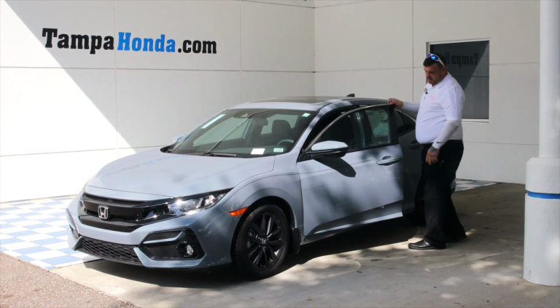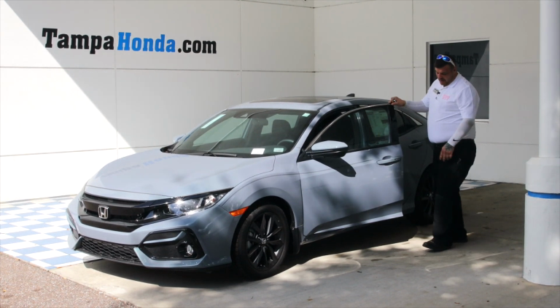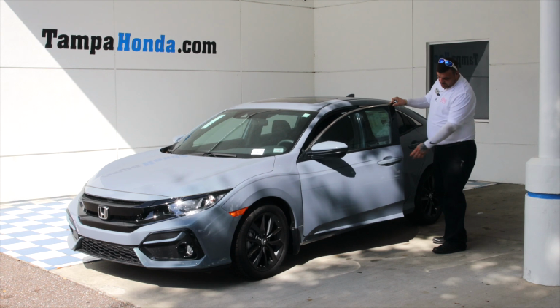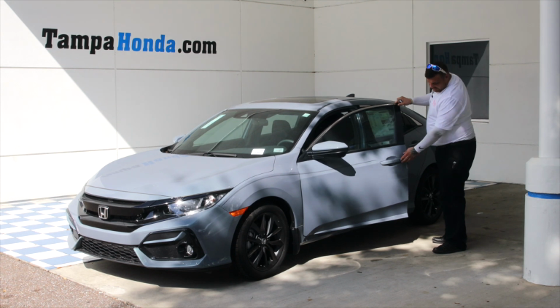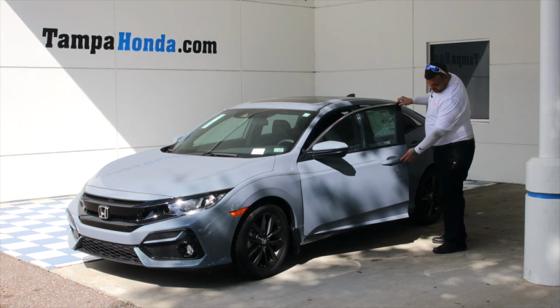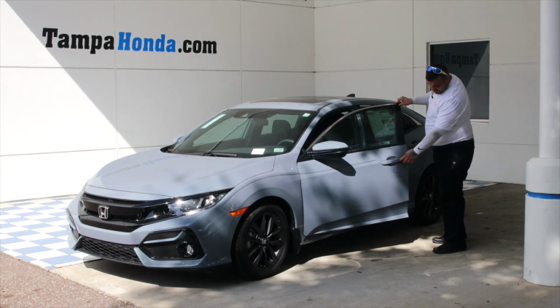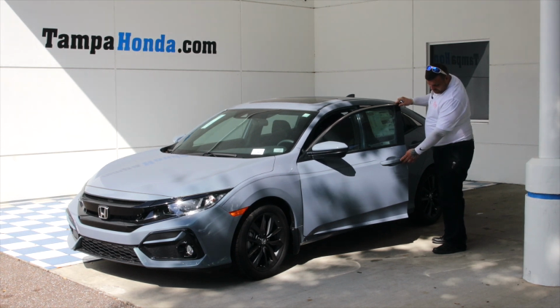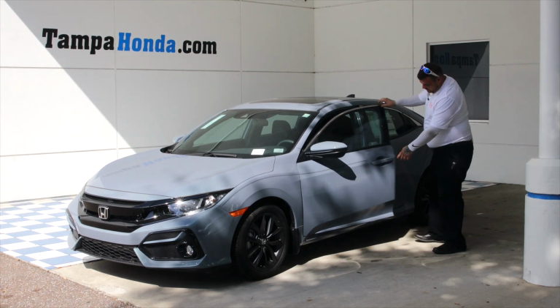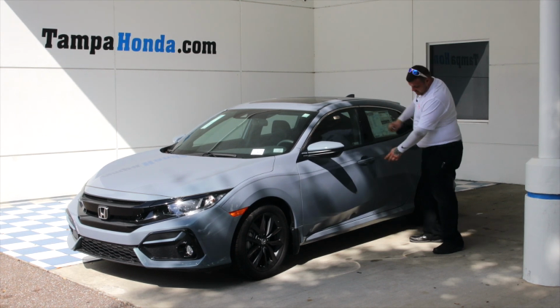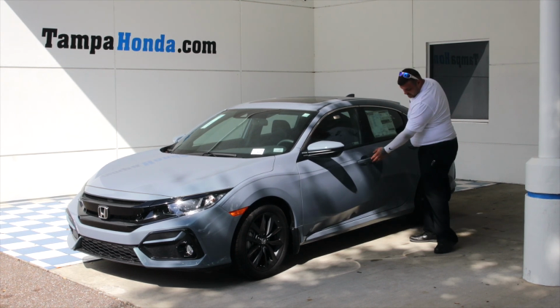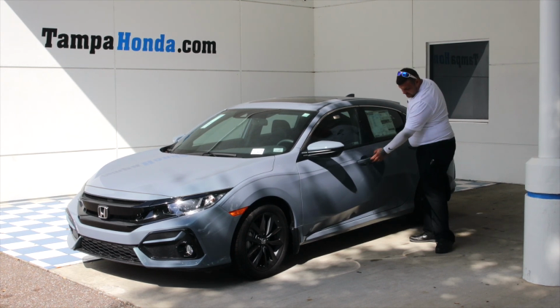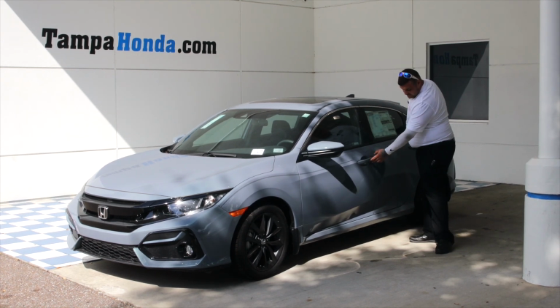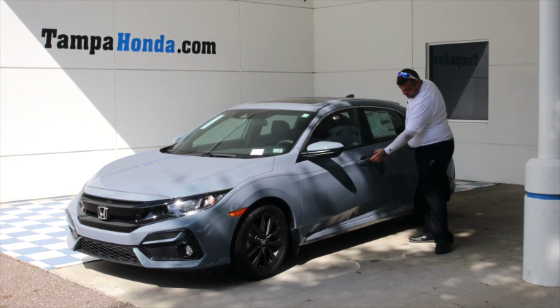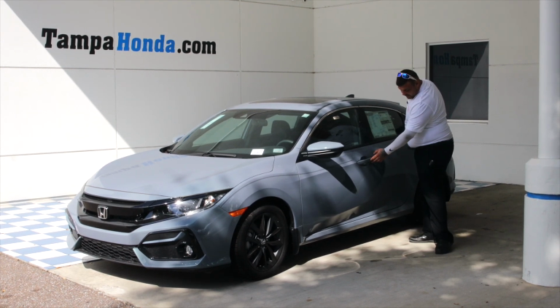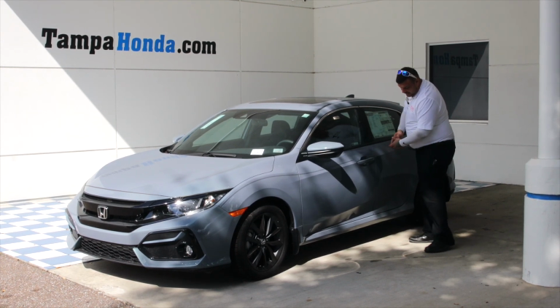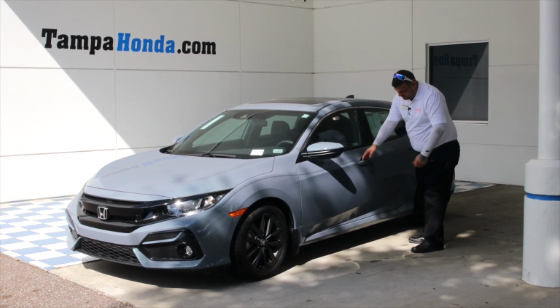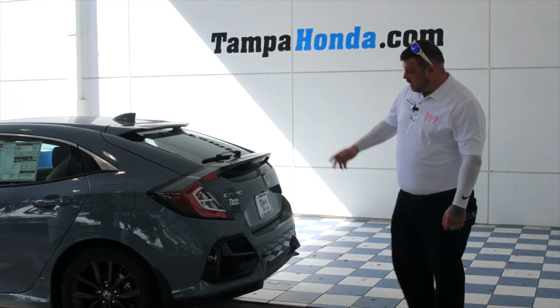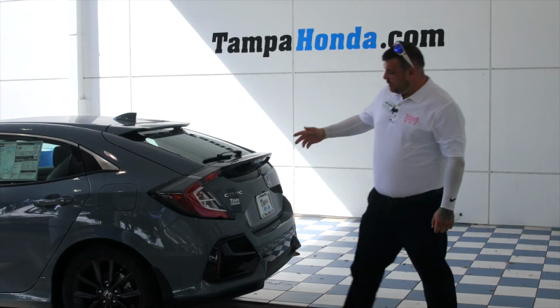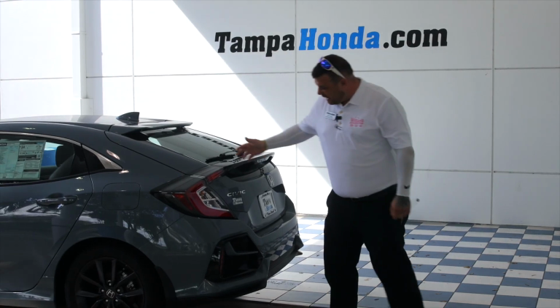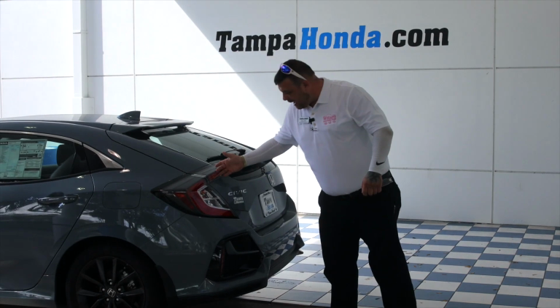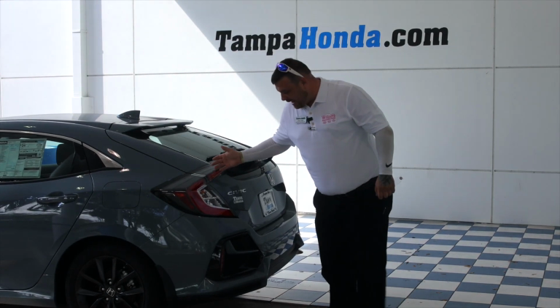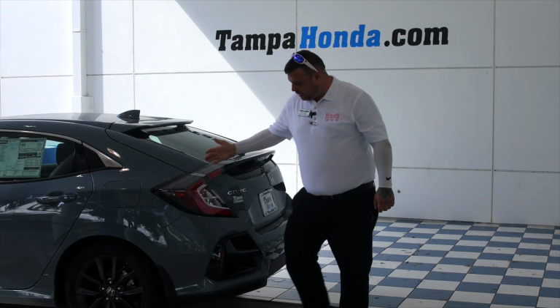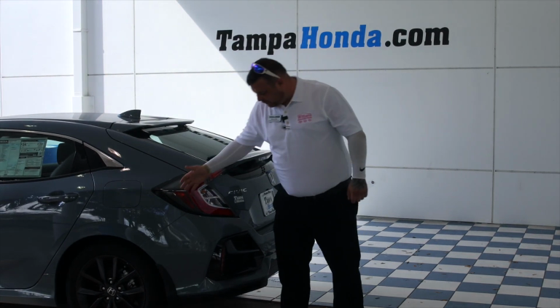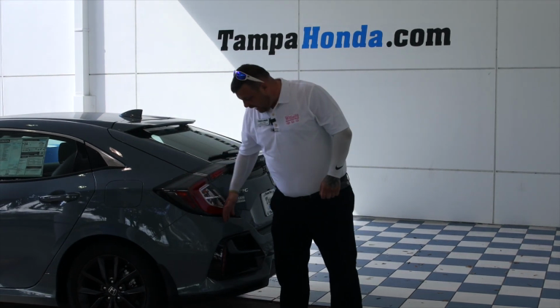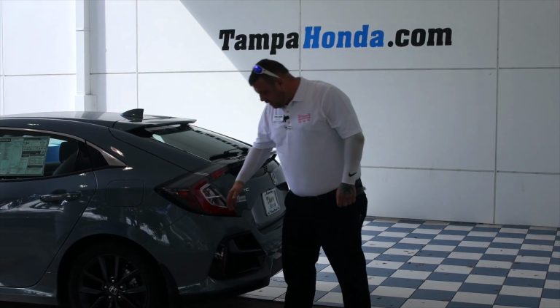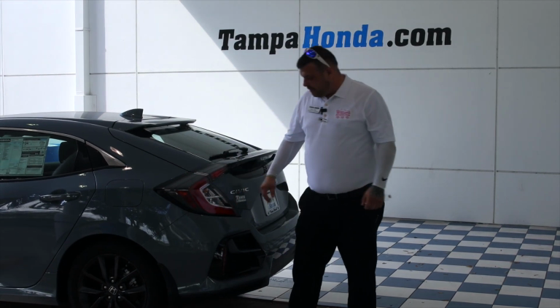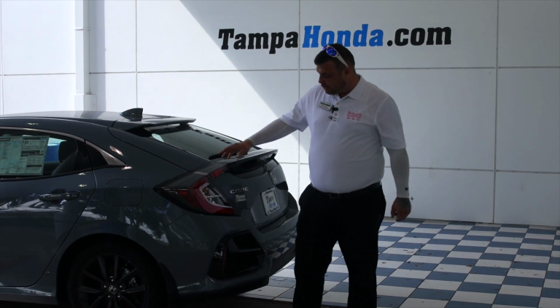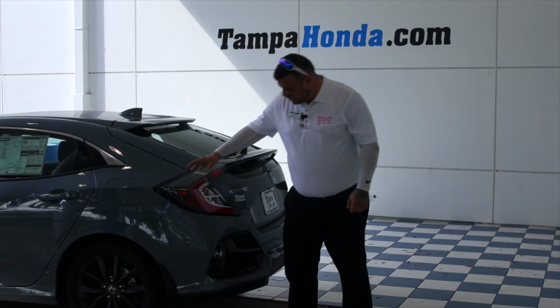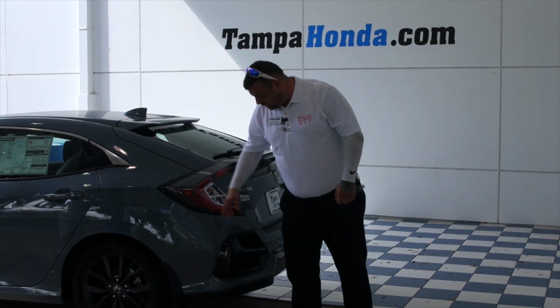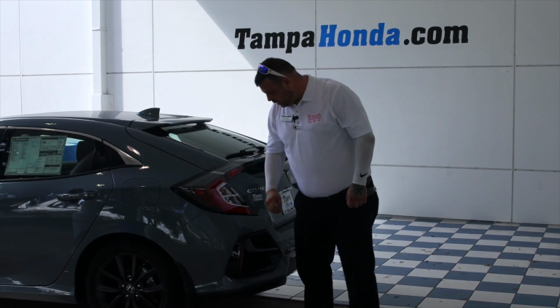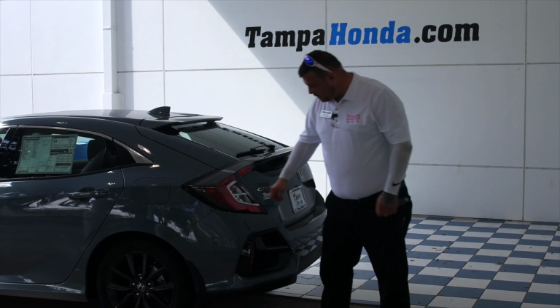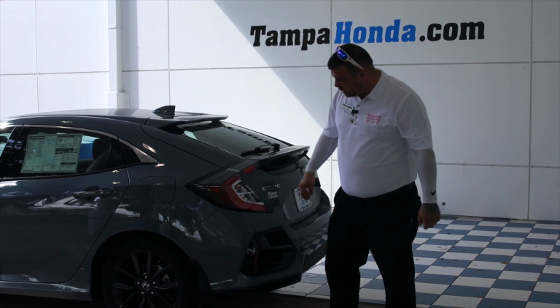Coming around to the keyless entry with the button to lock it. On the back side you have the angled taillights for a better projection on the cars behind you.